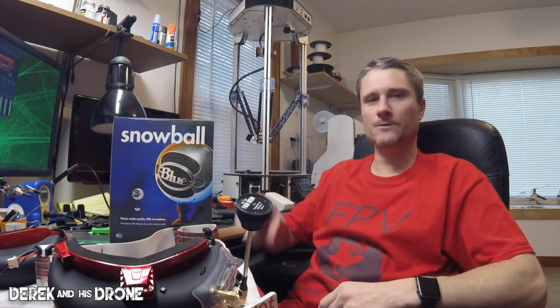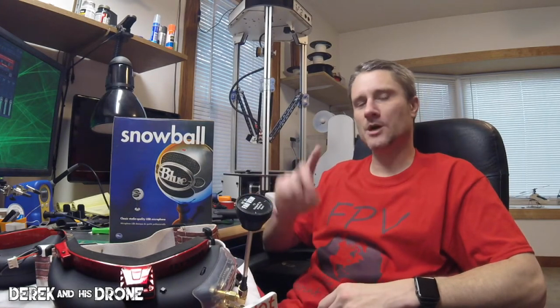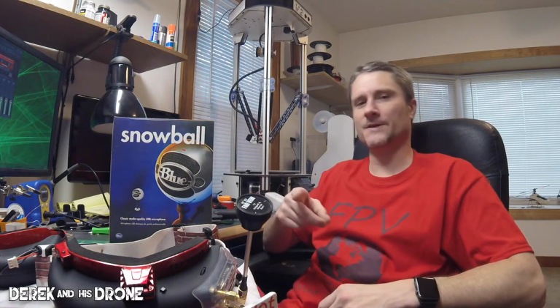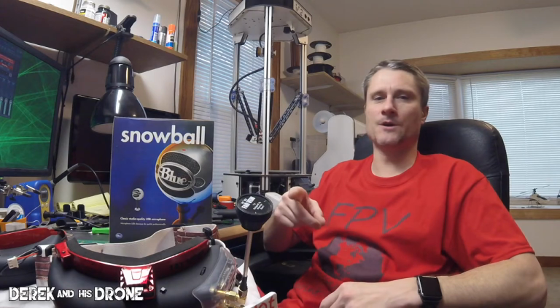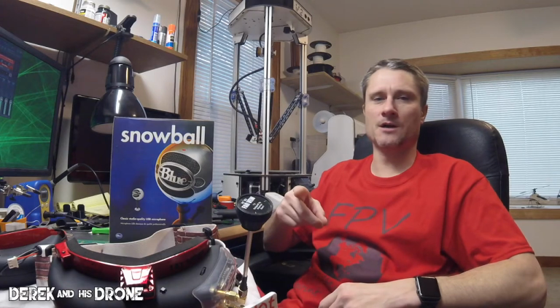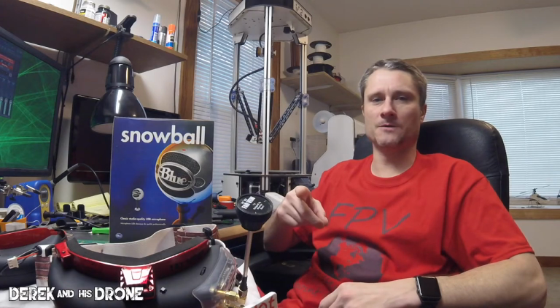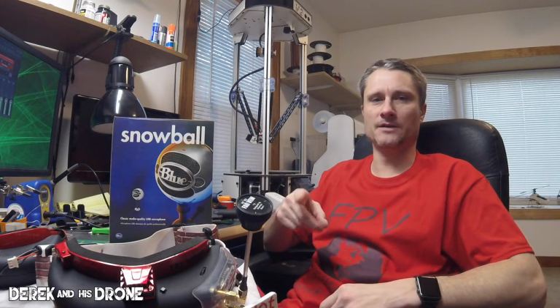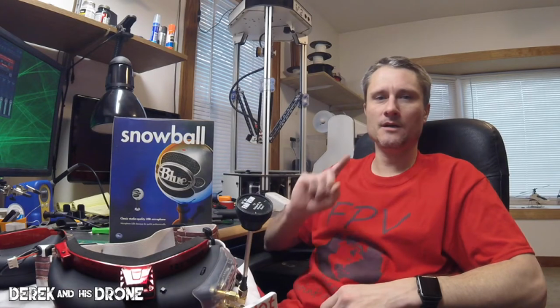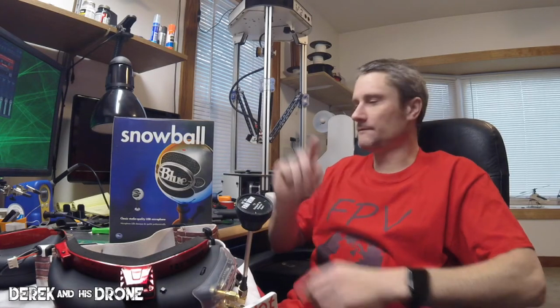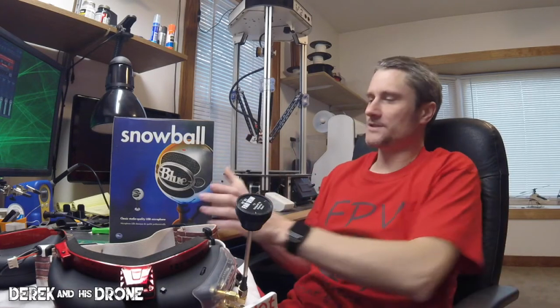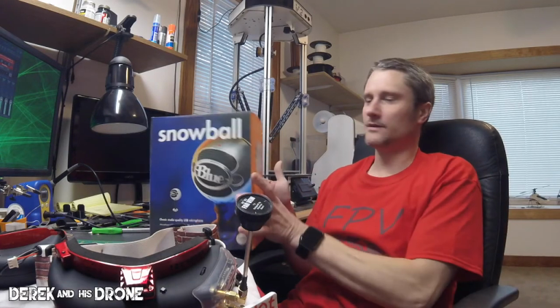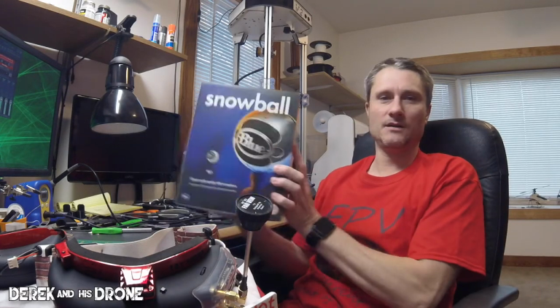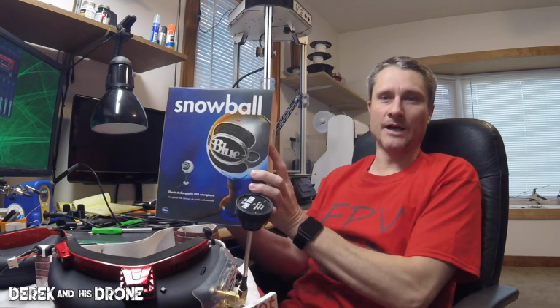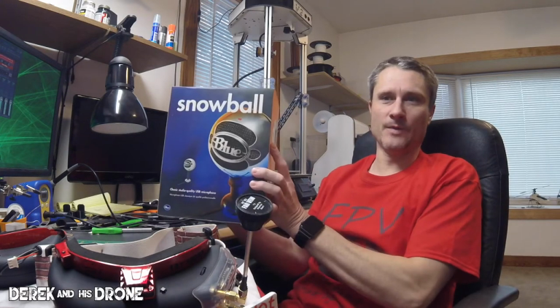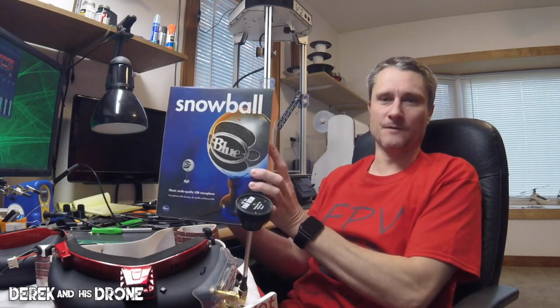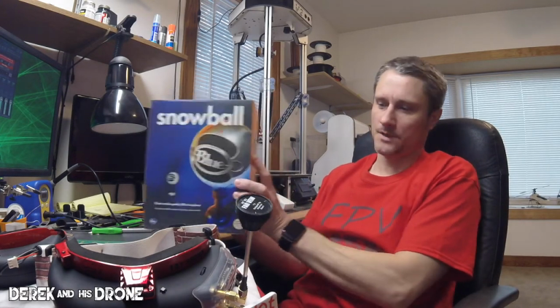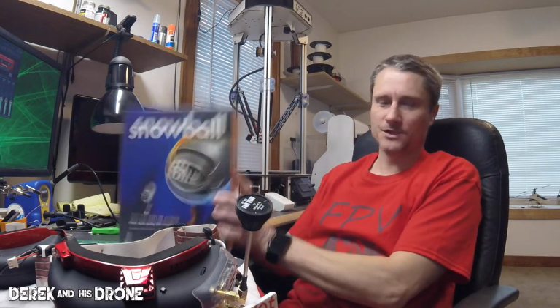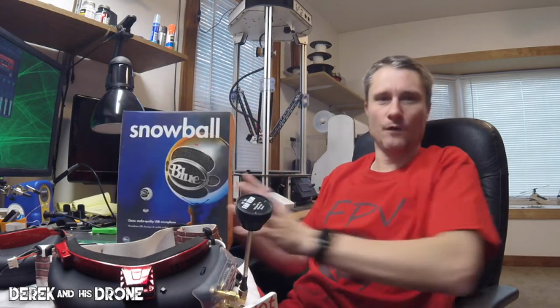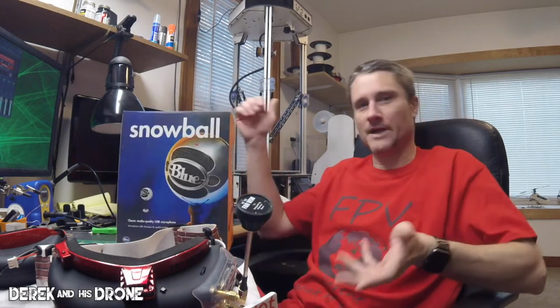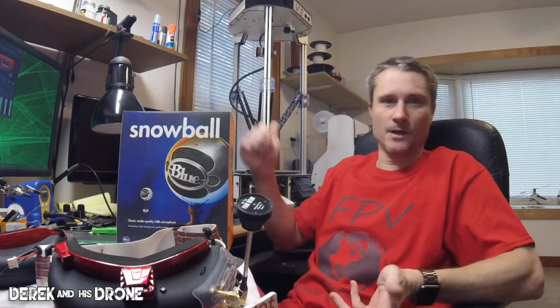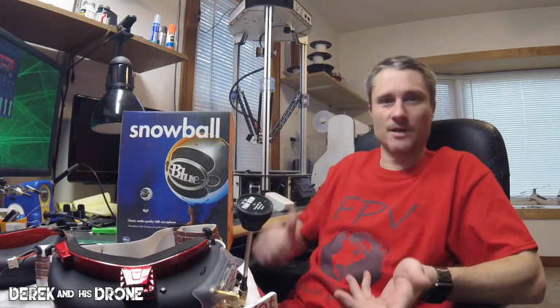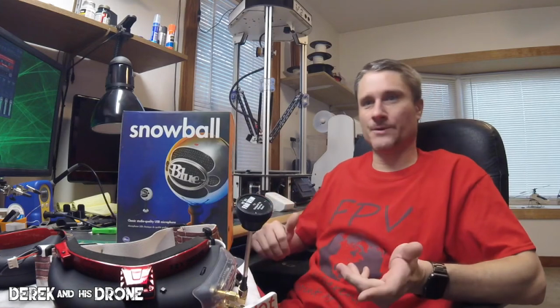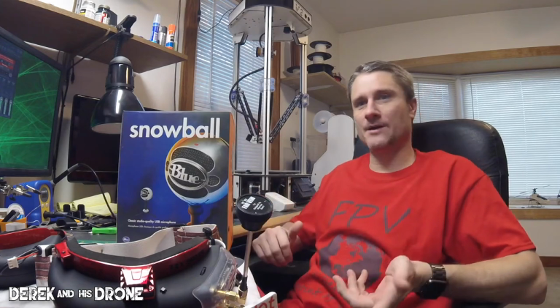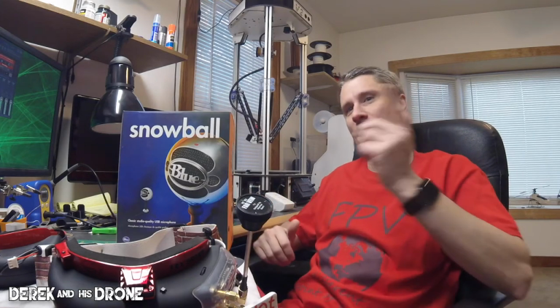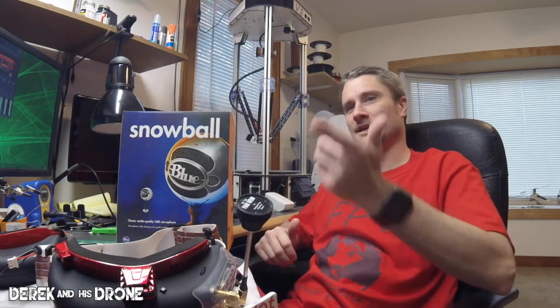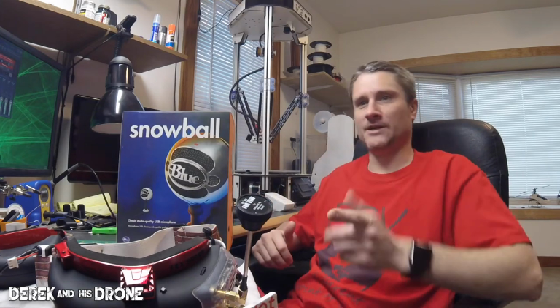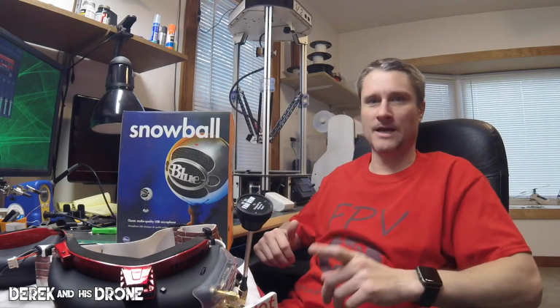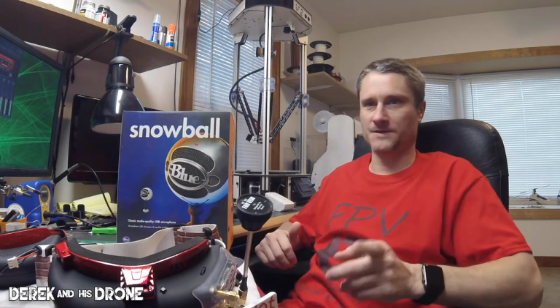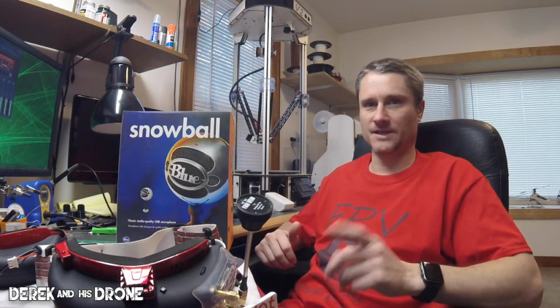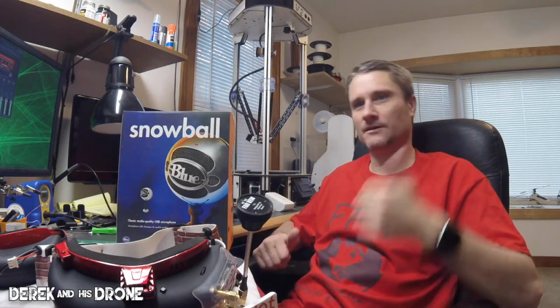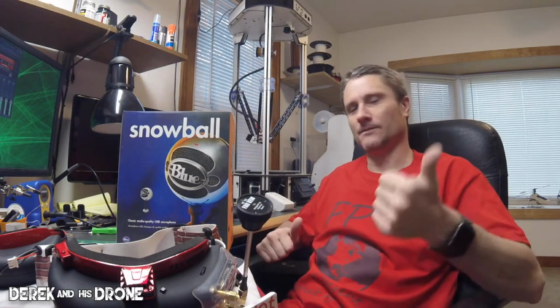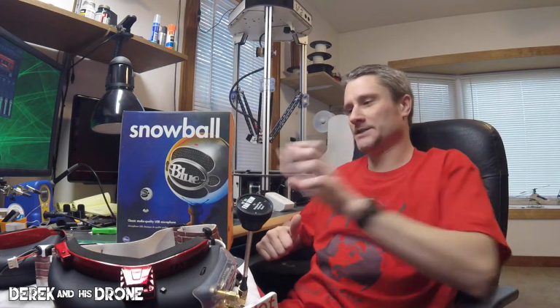So I got a pile of stuff here, a few things I wanted to share with you. First, I got a new microphone, so hopefully the audio is going to be a little better, provided I can figure out how to use this thing.